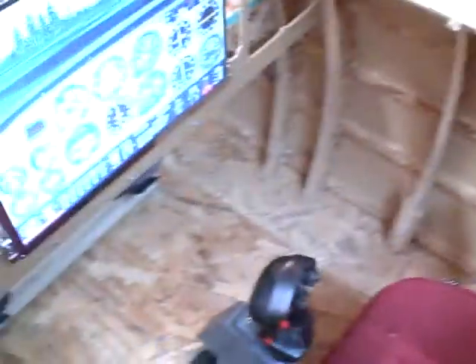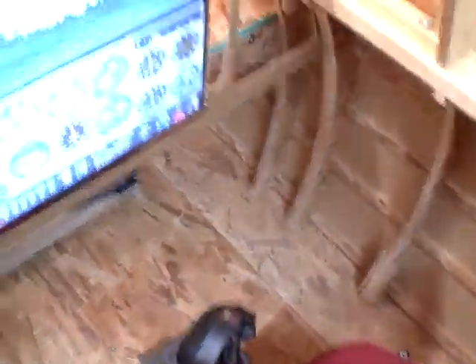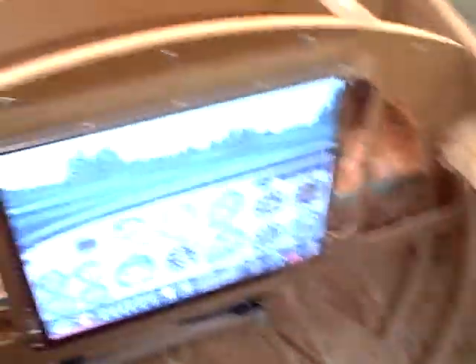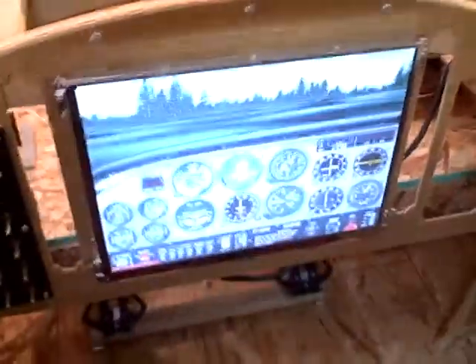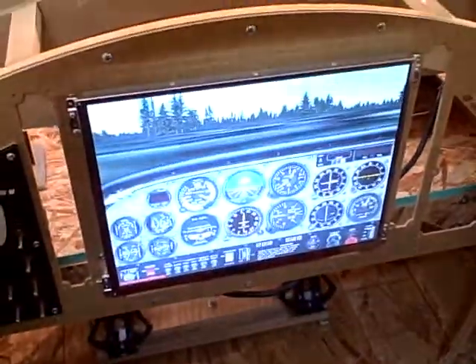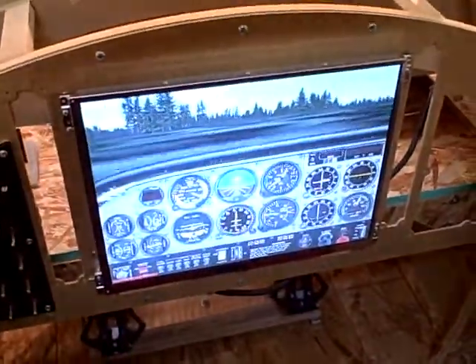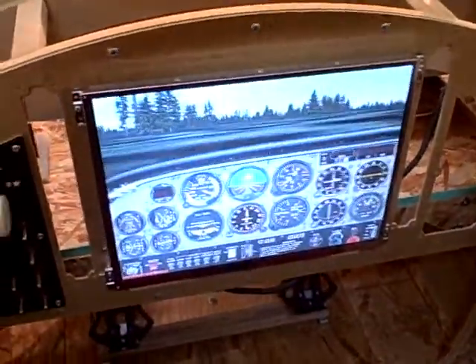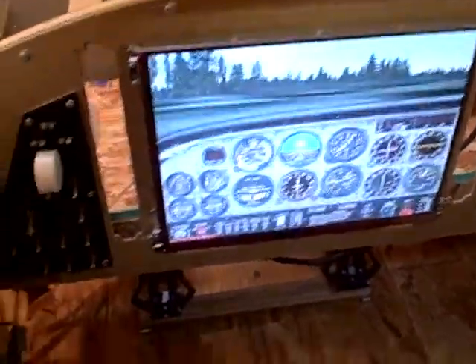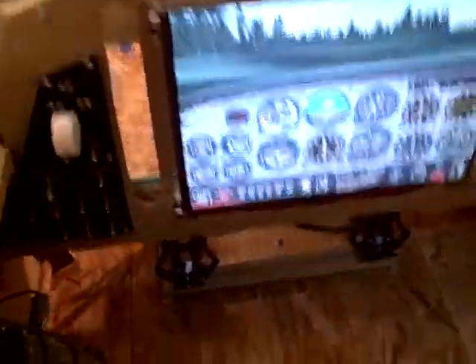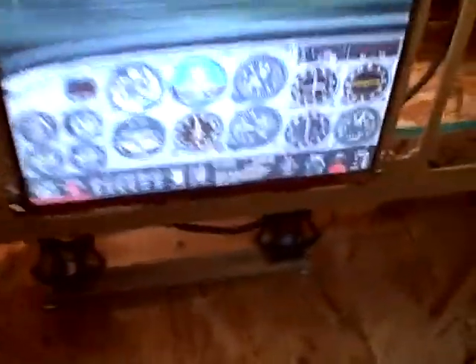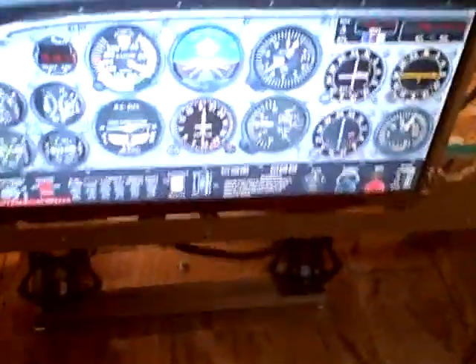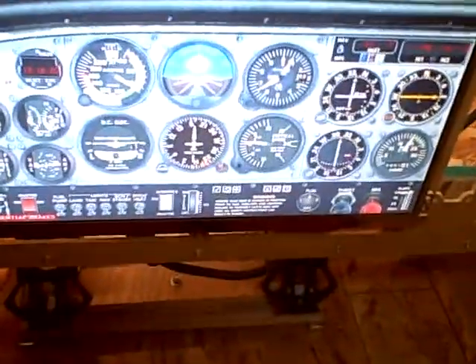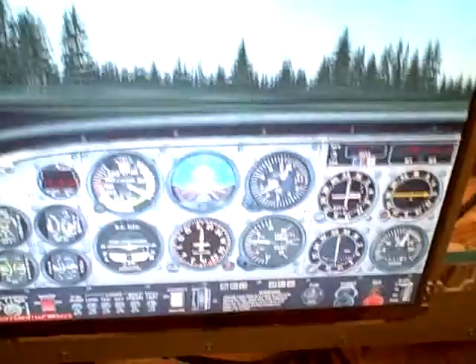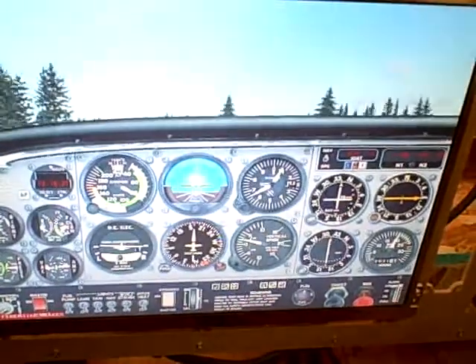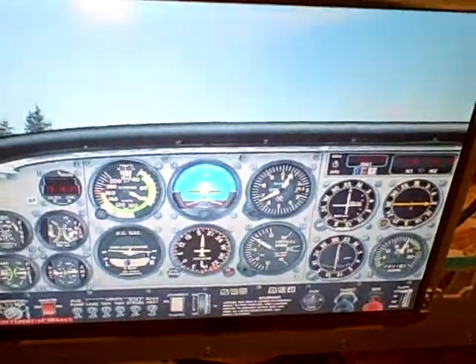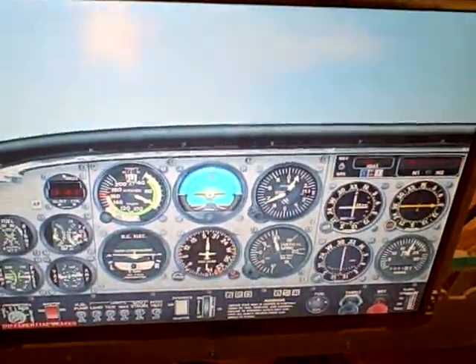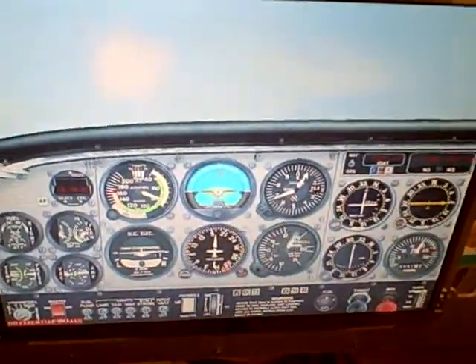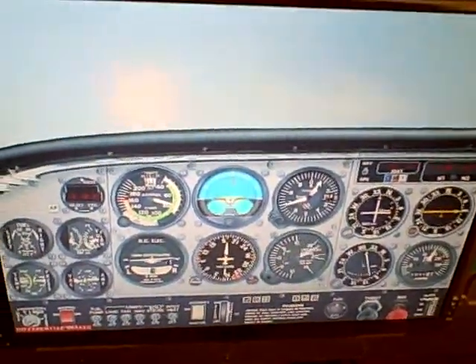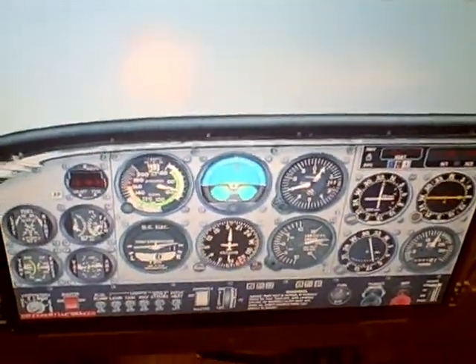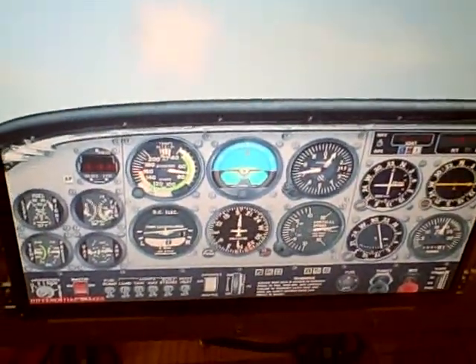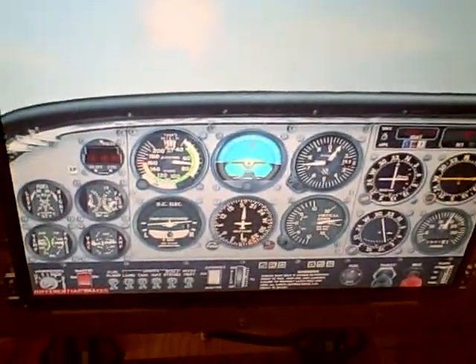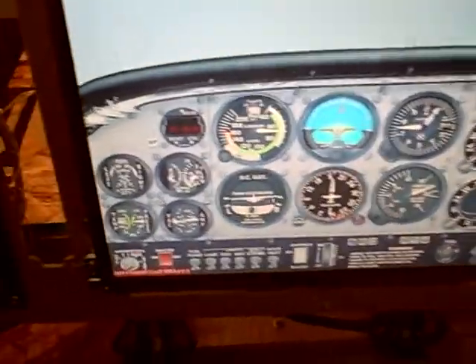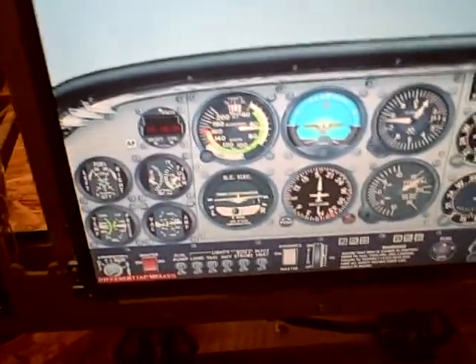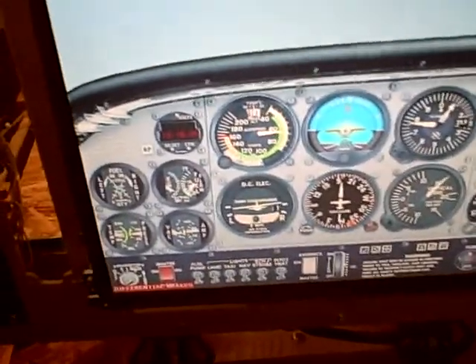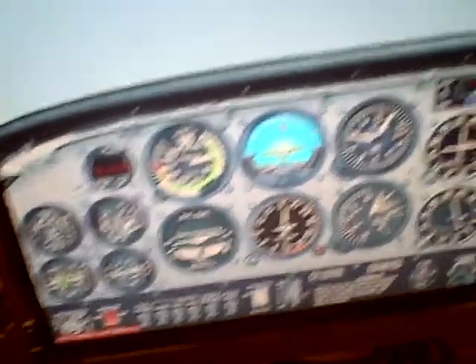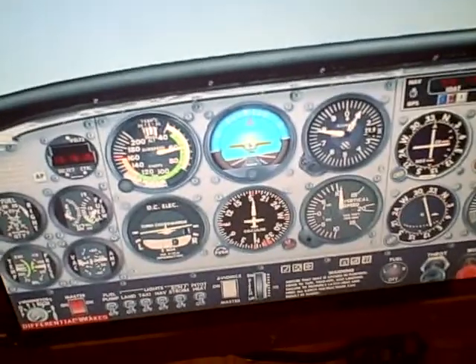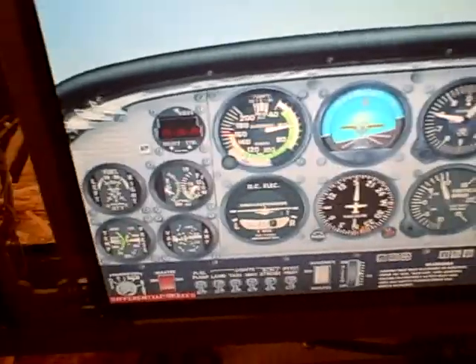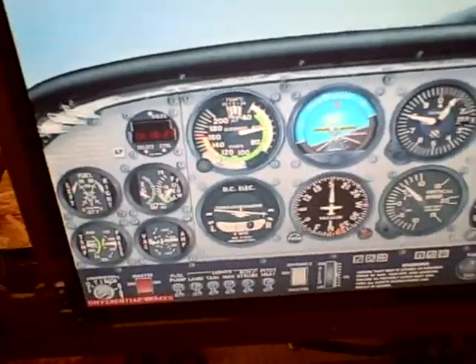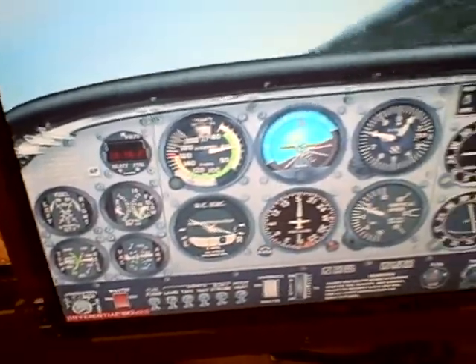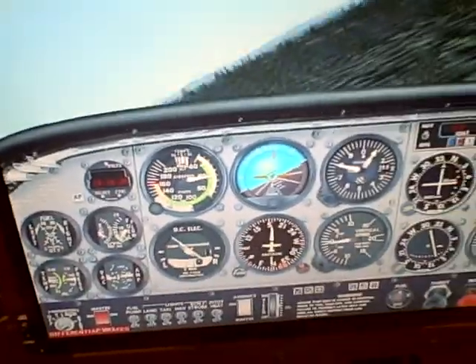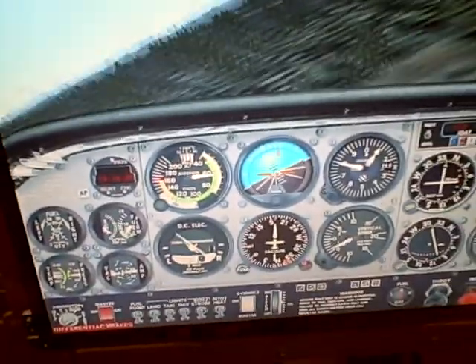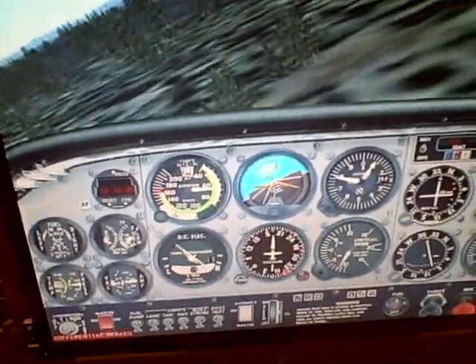But as you can see, it kind of works and it is flyable. I mean, I can pull back on the stick and it does its thing — roll it. Not real fast, mind you, but it does its thing.